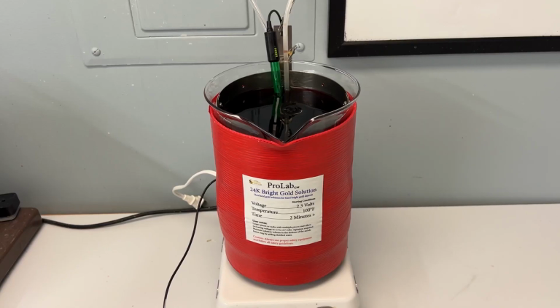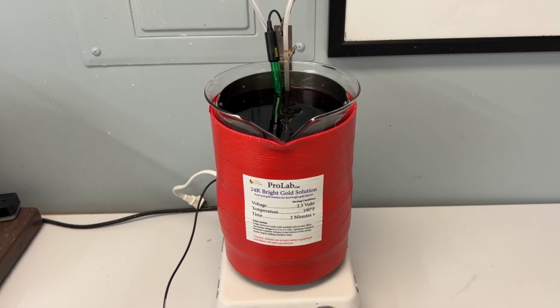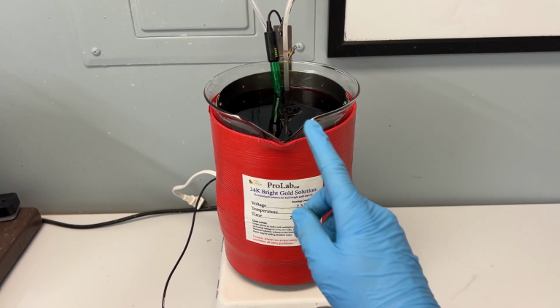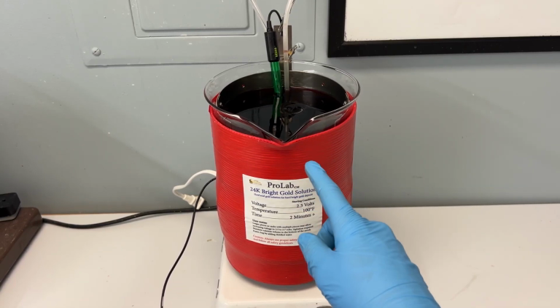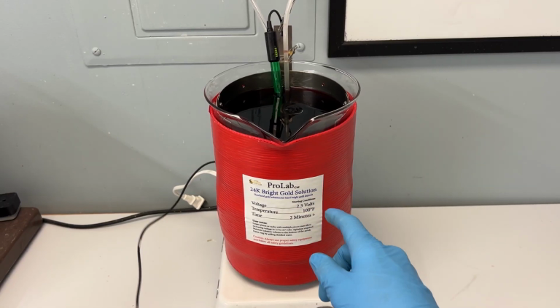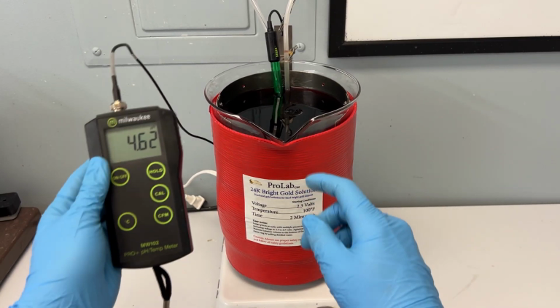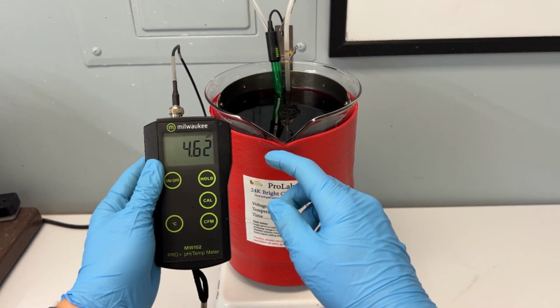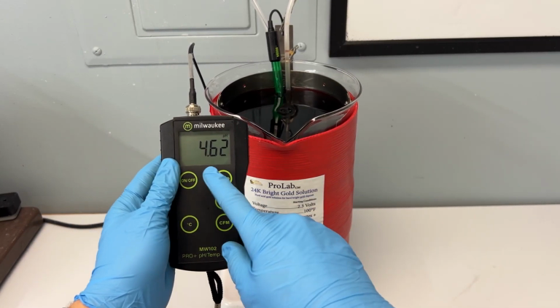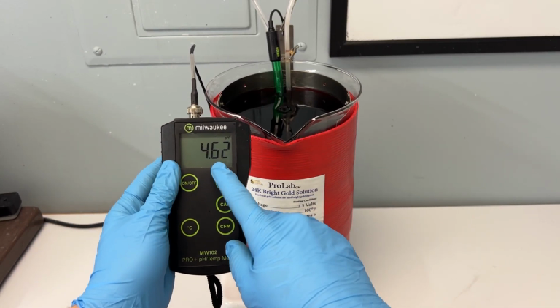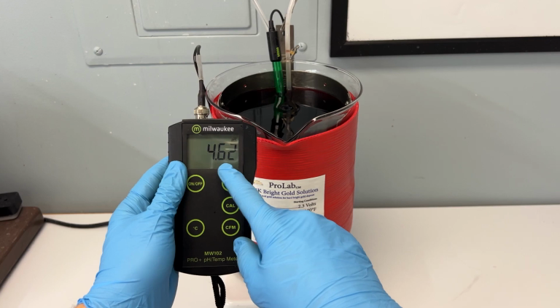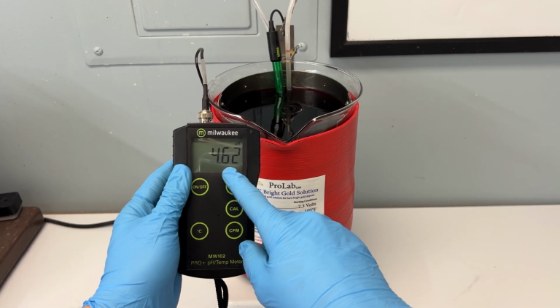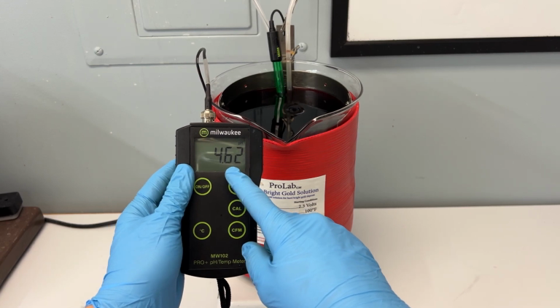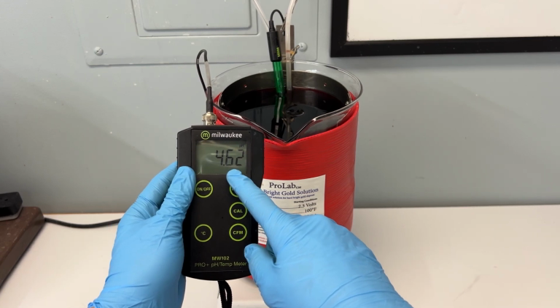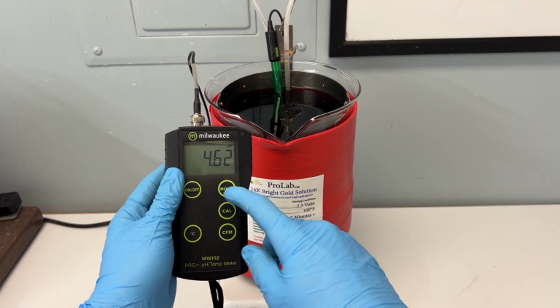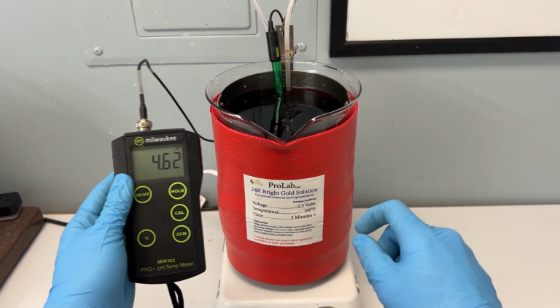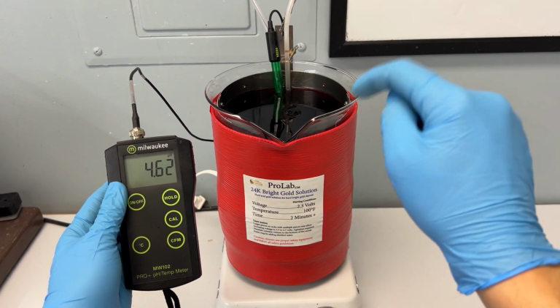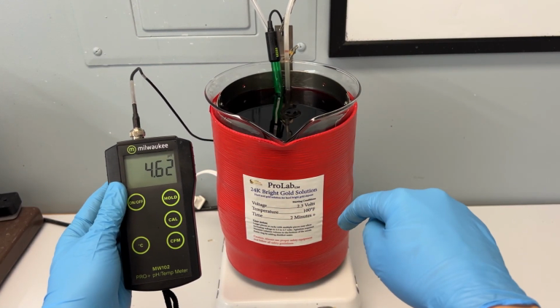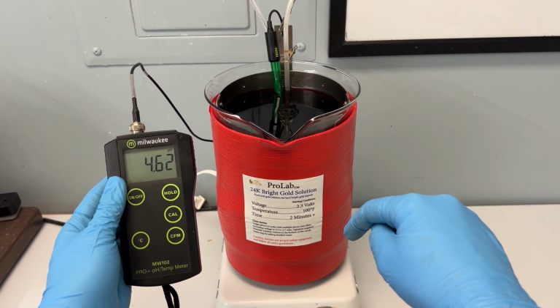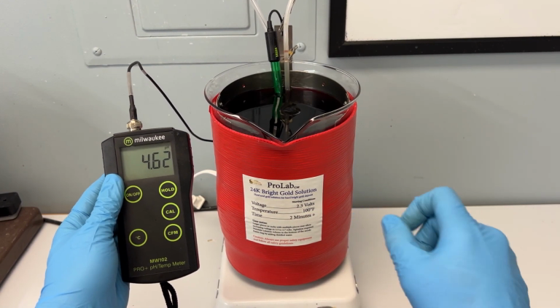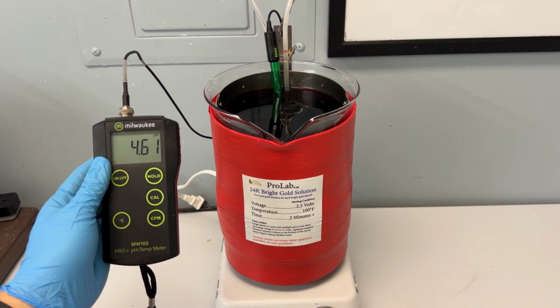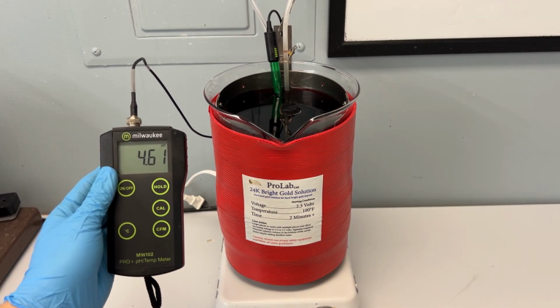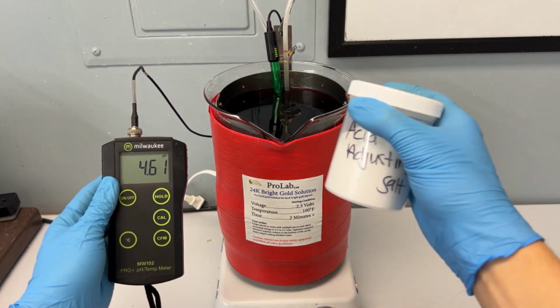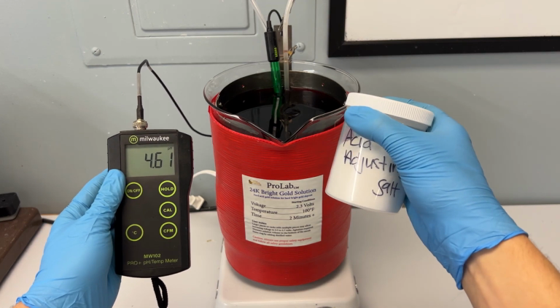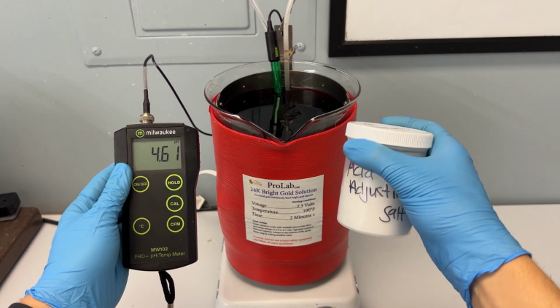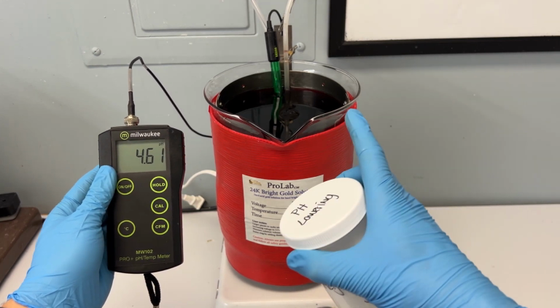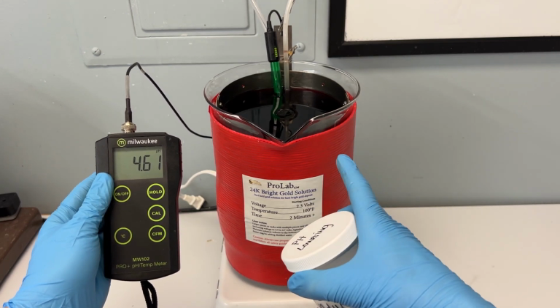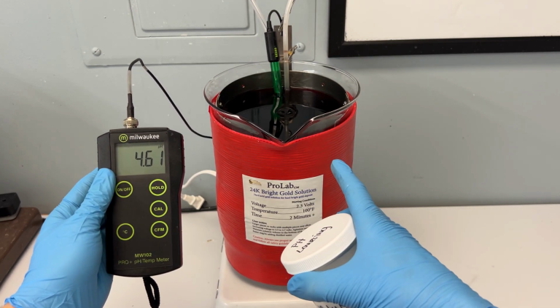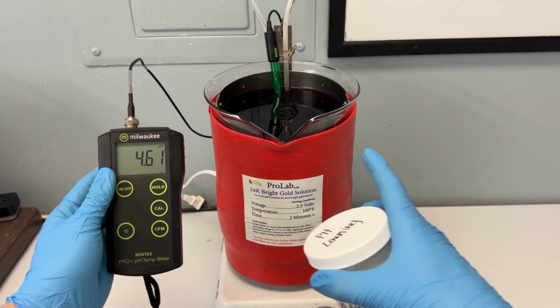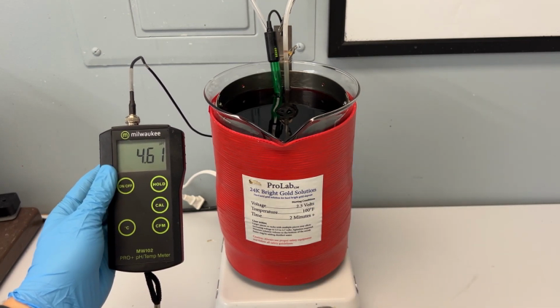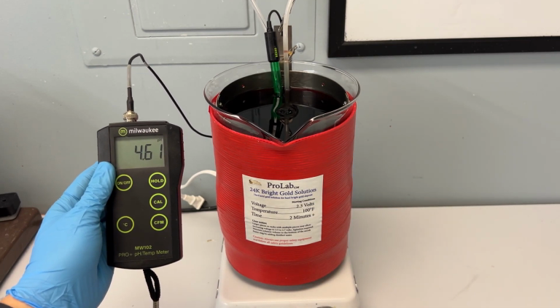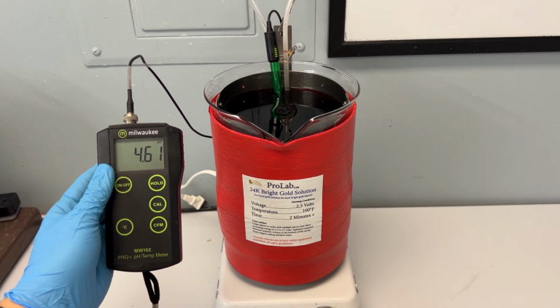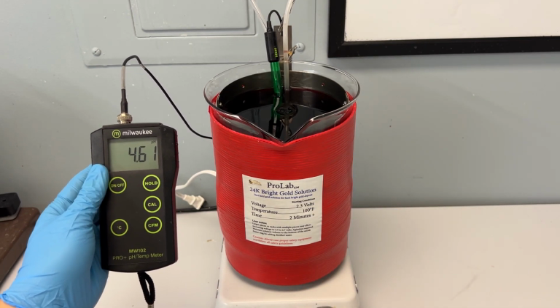So now we're going to look at the pH of our solution, and it is showing 4.62. This means it will need to be lowered down to 4.2. We will need these pH adjusting salts, which will lower the pH of your solution as you add them in.